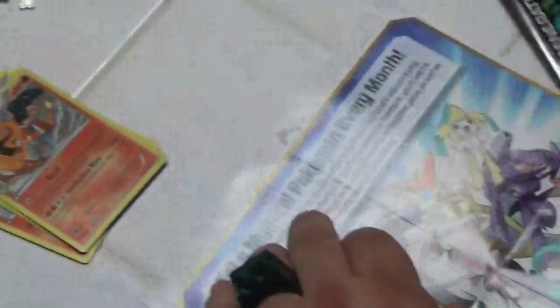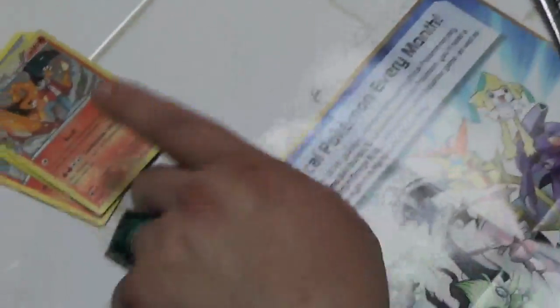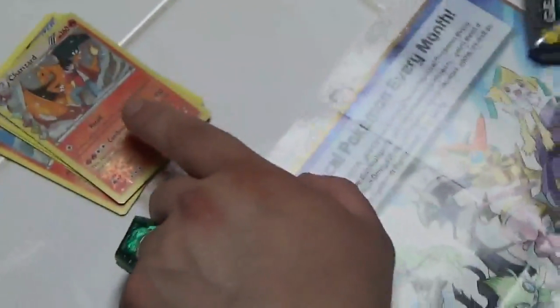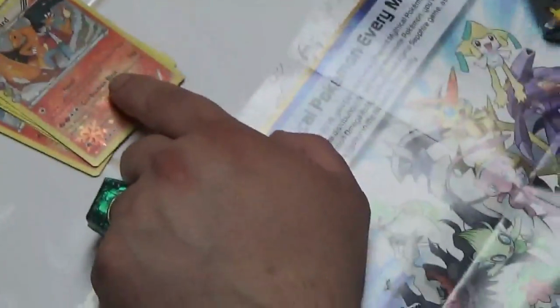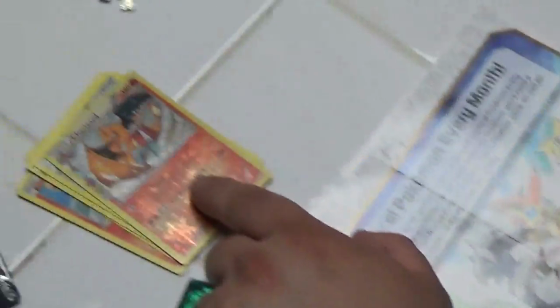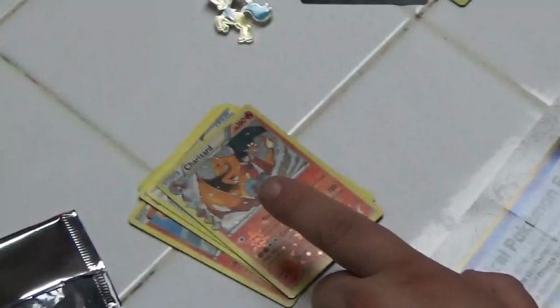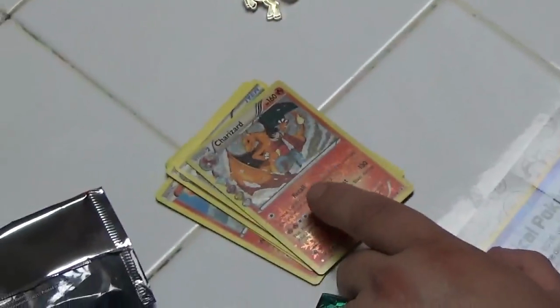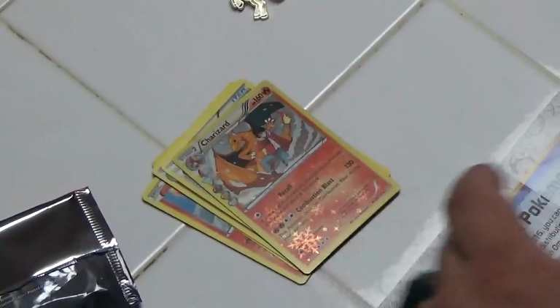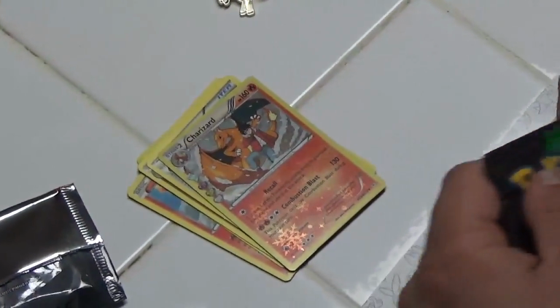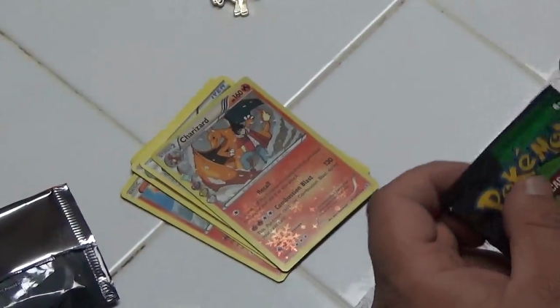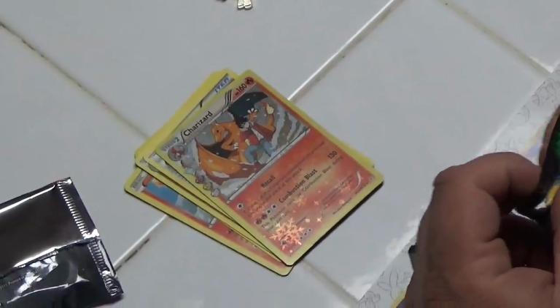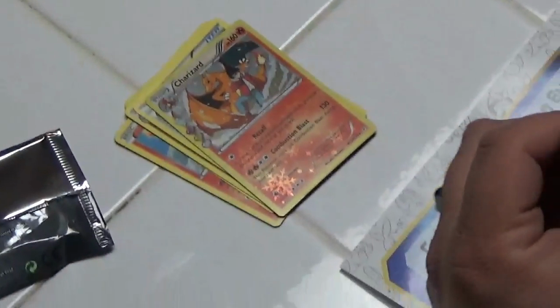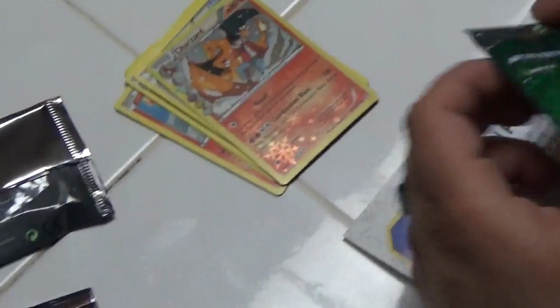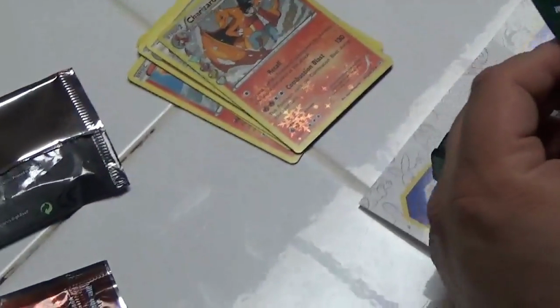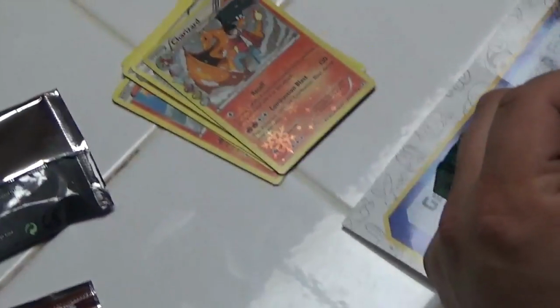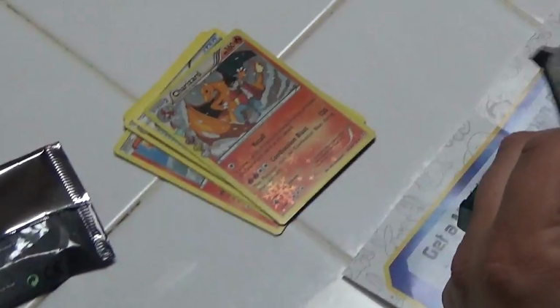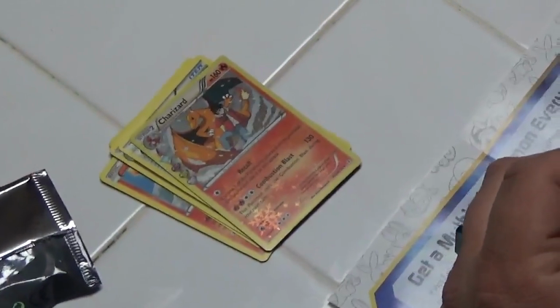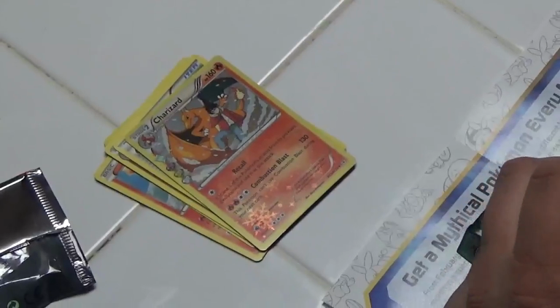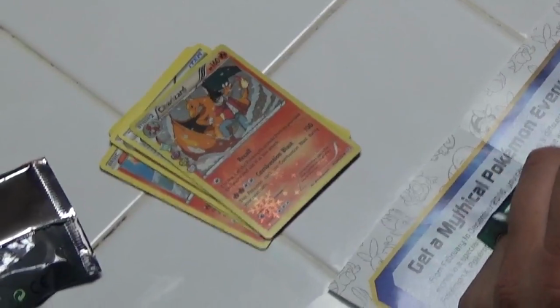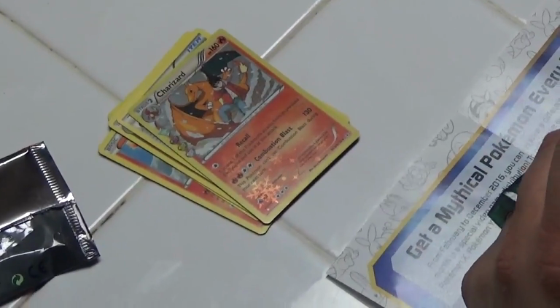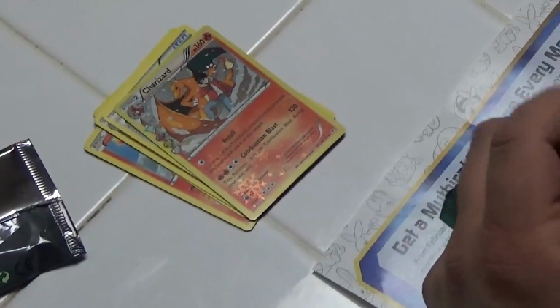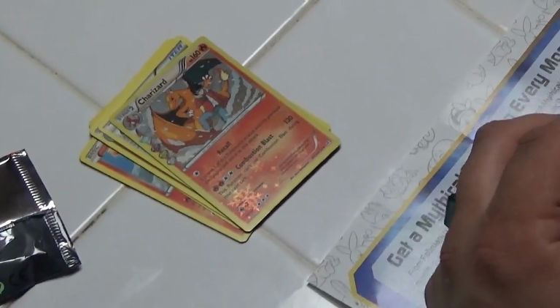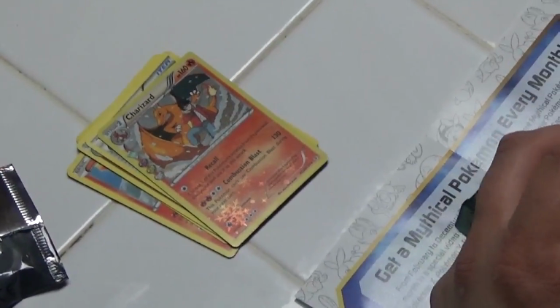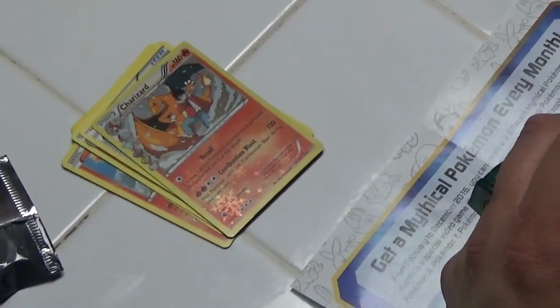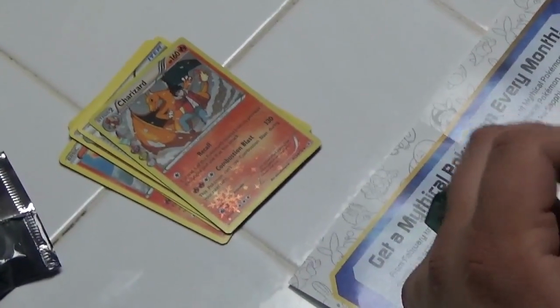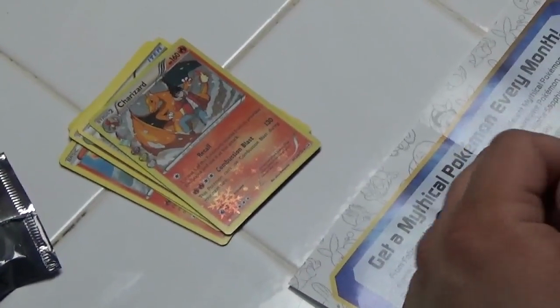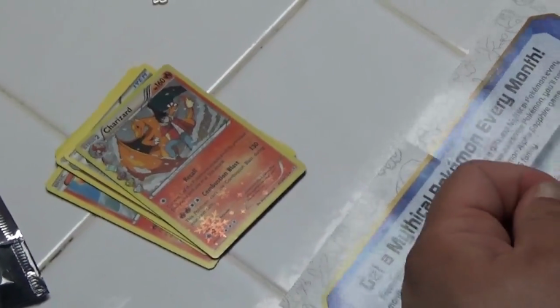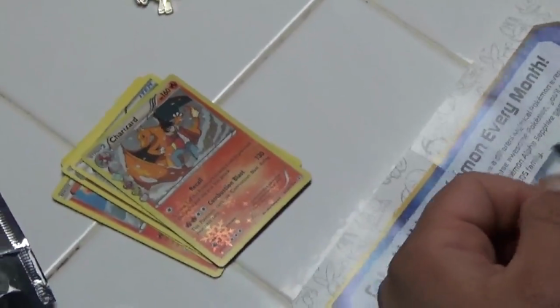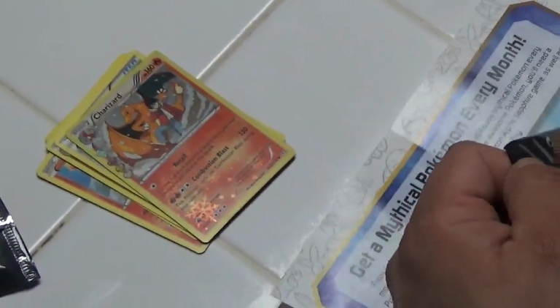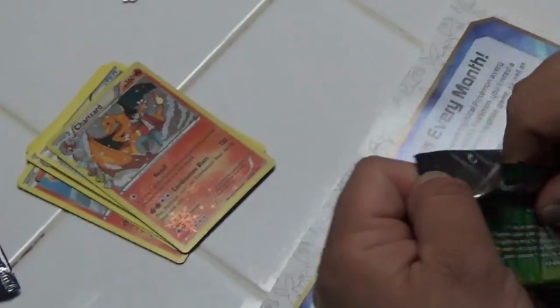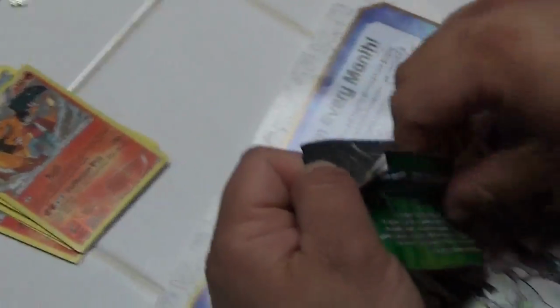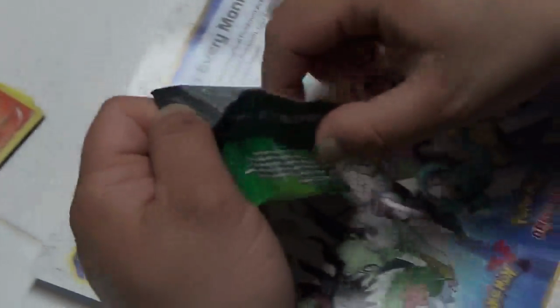I think that actually might be either the first or second Charizard I actually have. Why does it have snowflakes on it? Because they're on a map one, I guess. Charizard's keeping them warm.